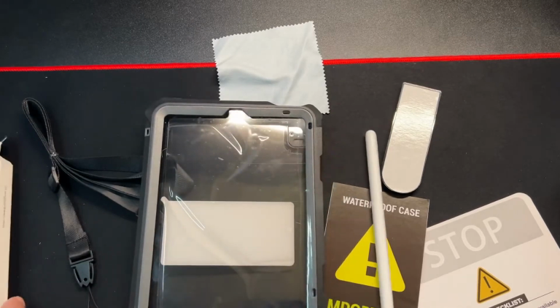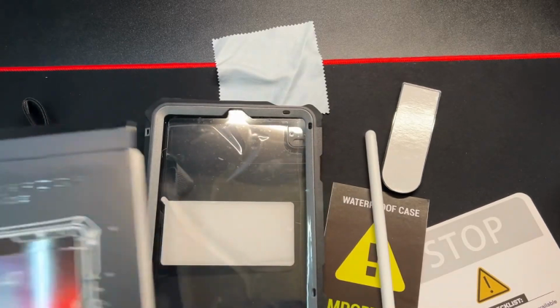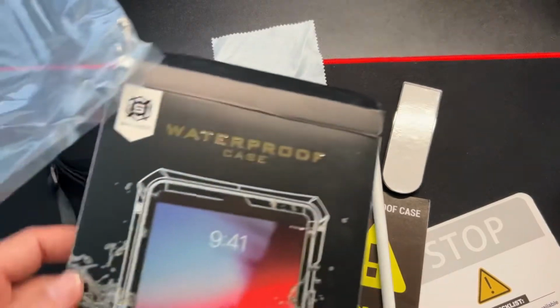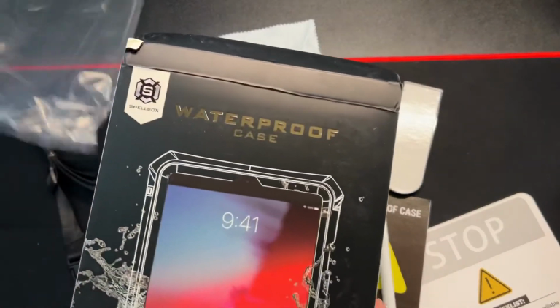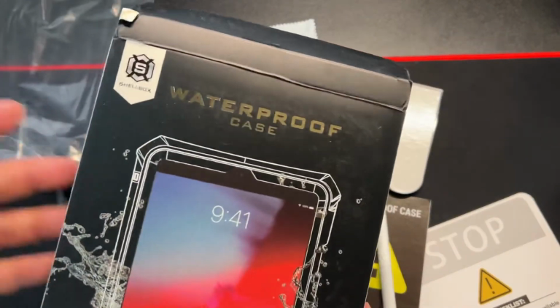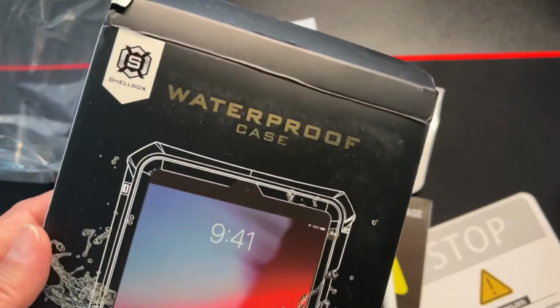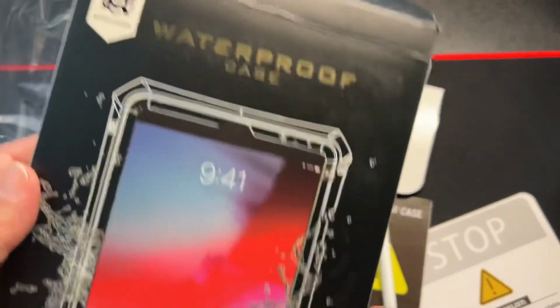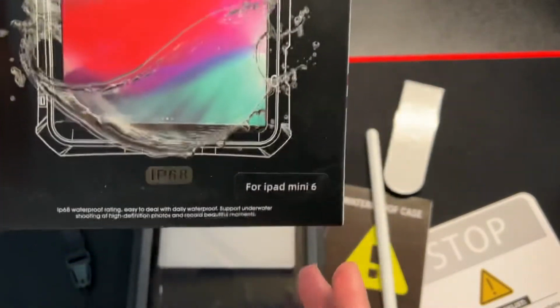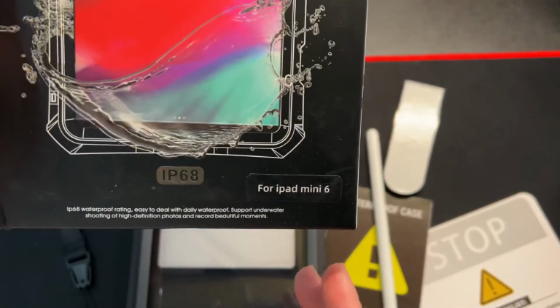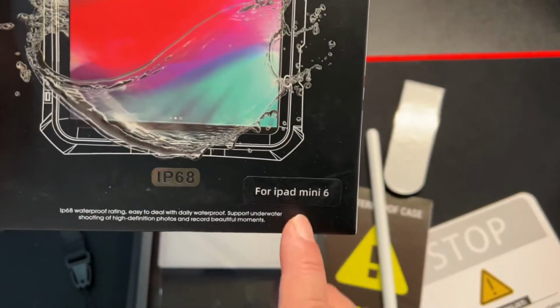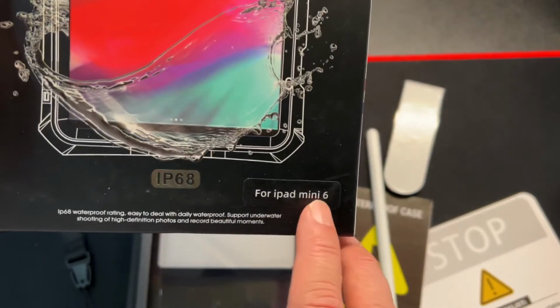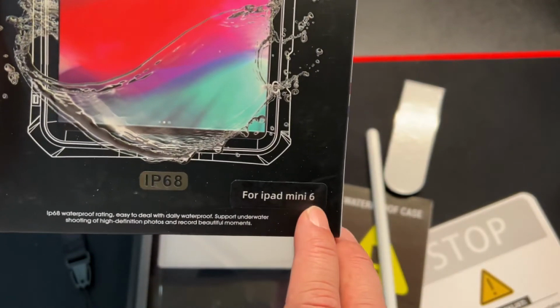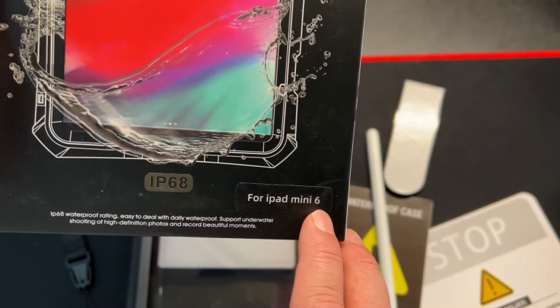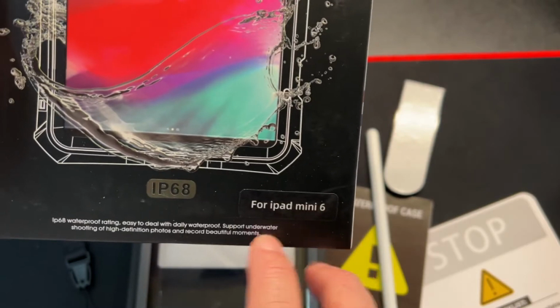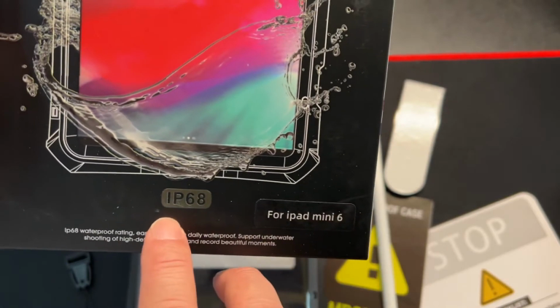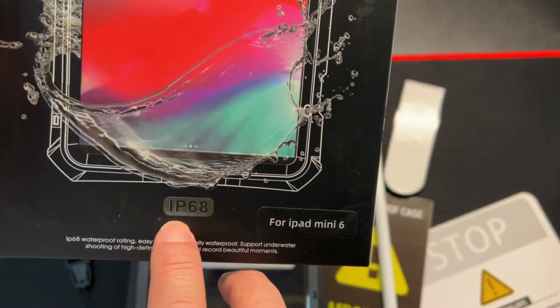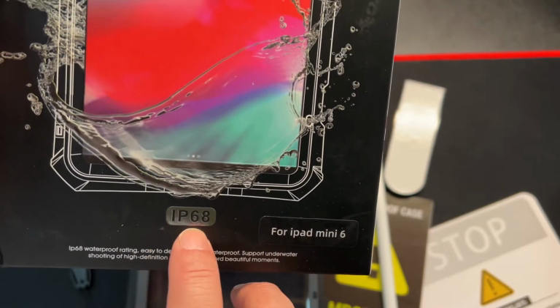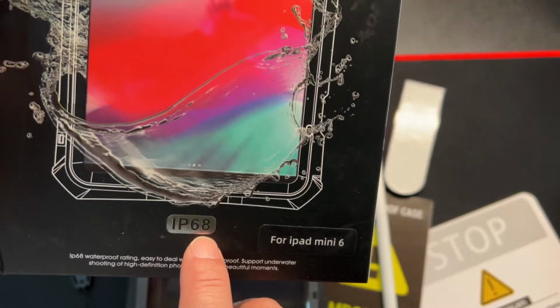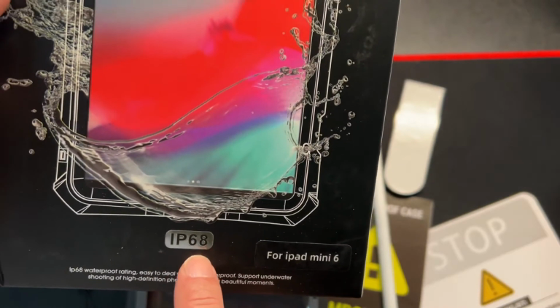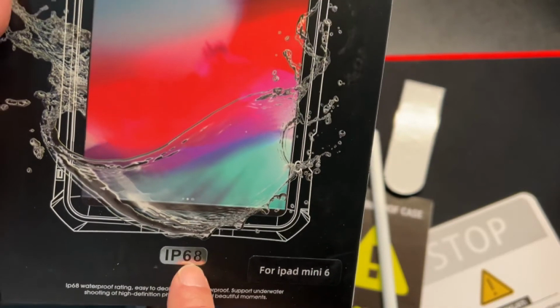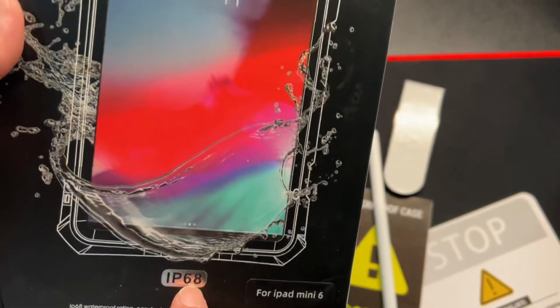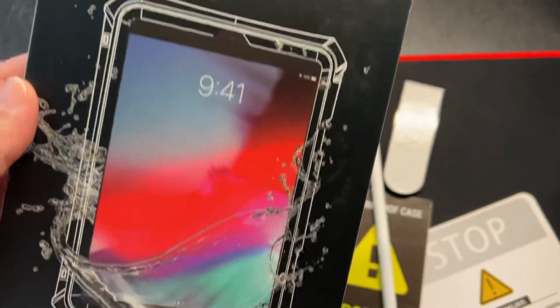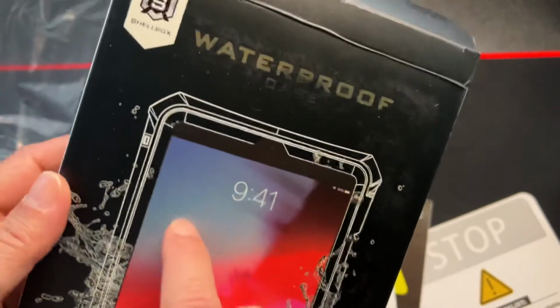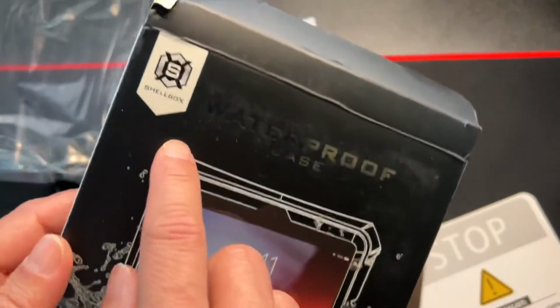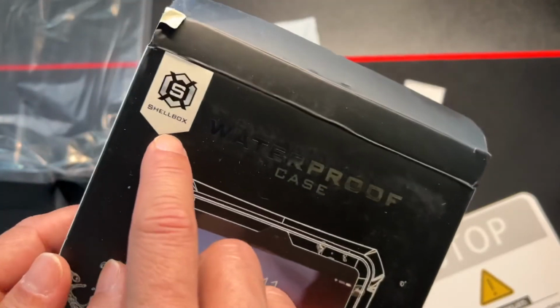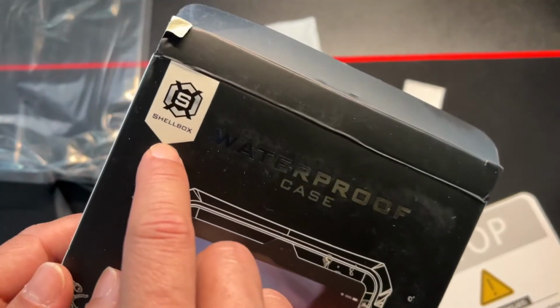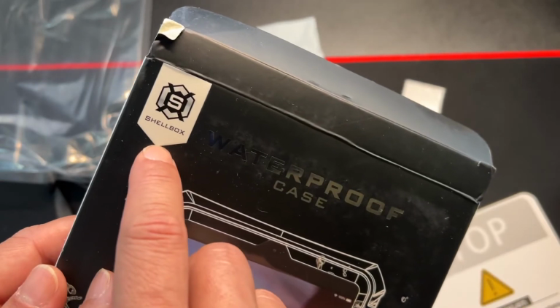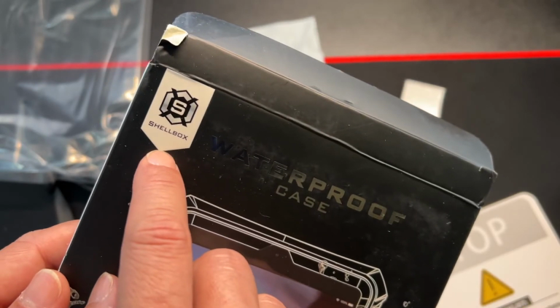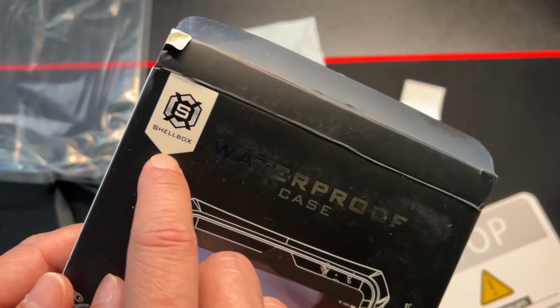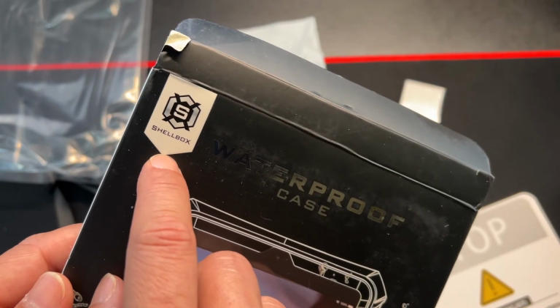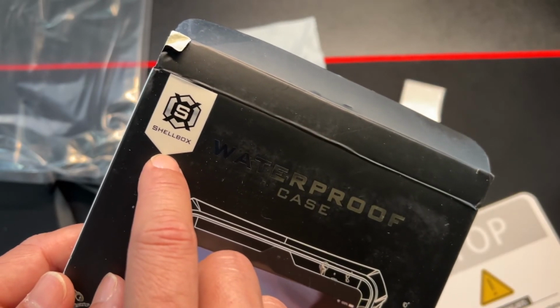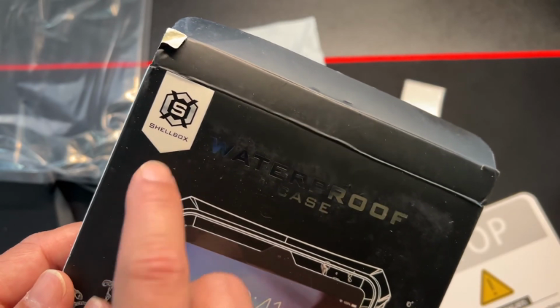Again, this is the waterproof case for the iPad mini 6, which is IP68 — so it's dust and water protection. The brand is Shellbox, and this one is in purple.